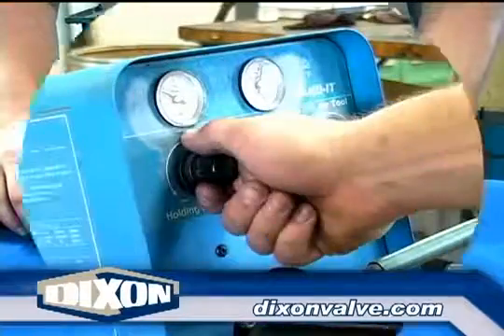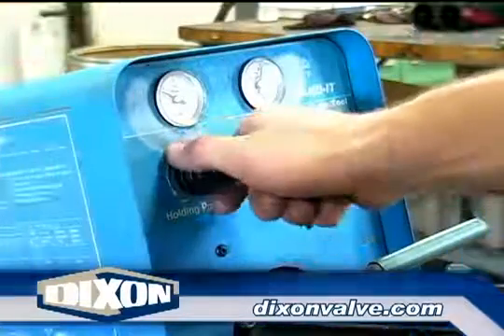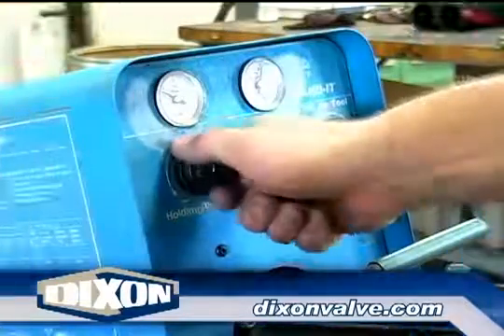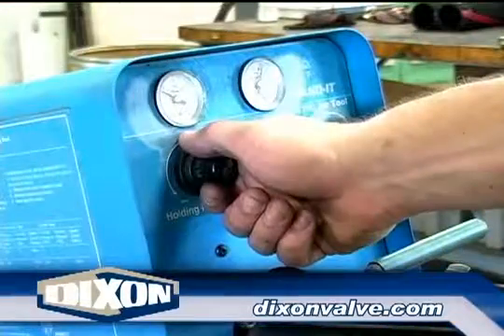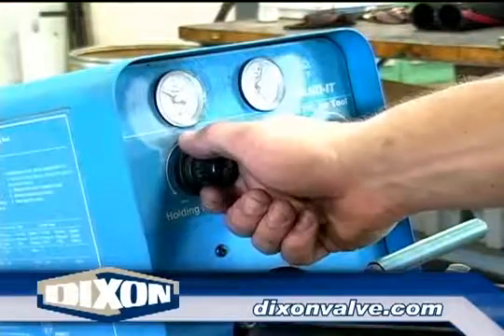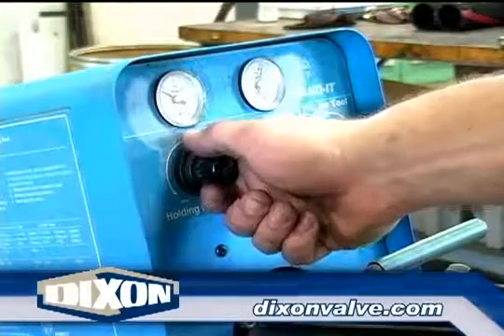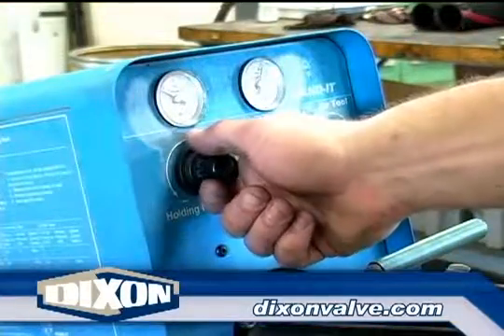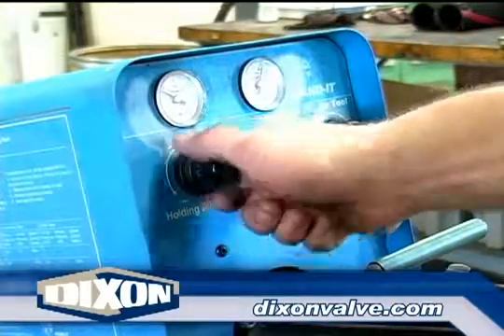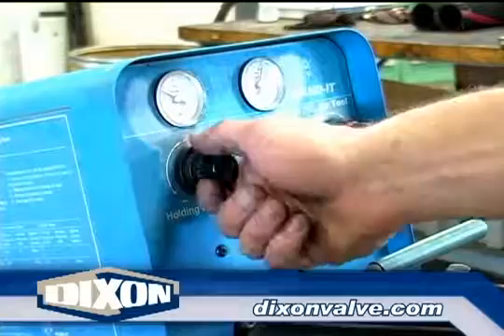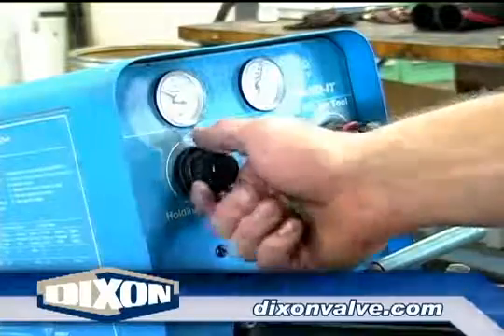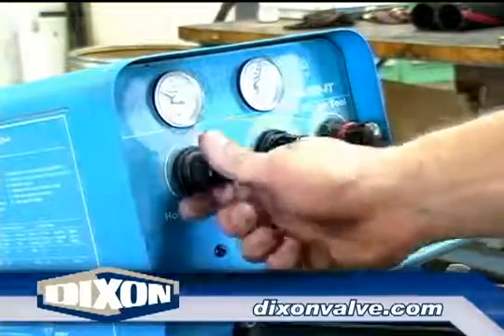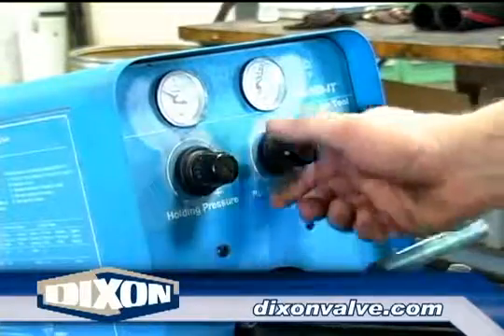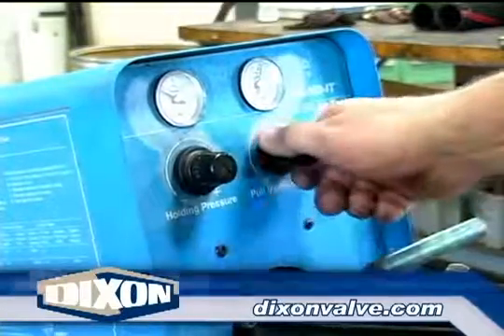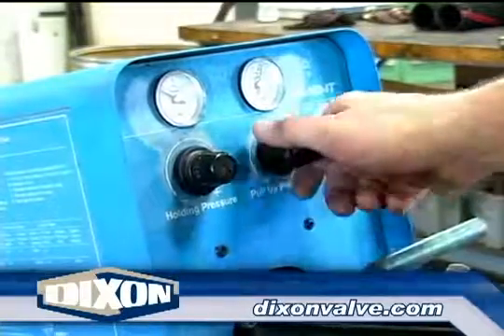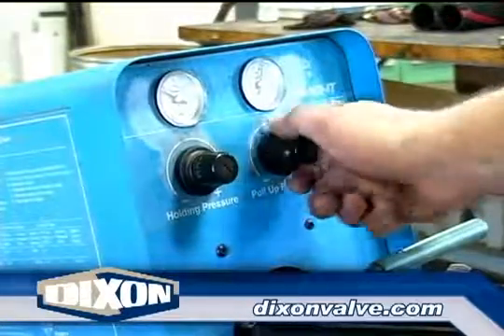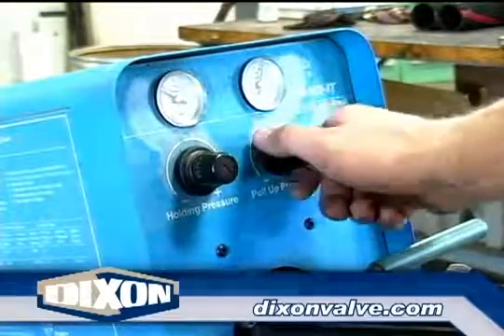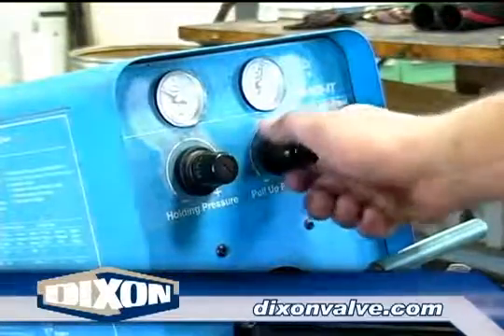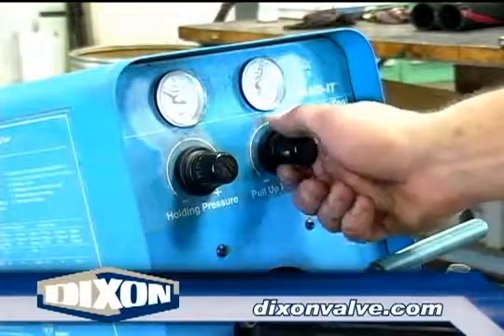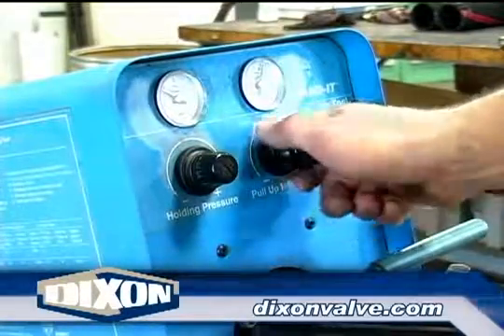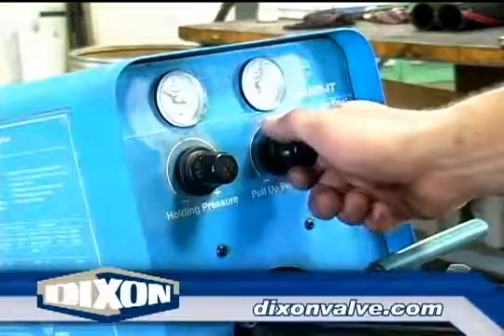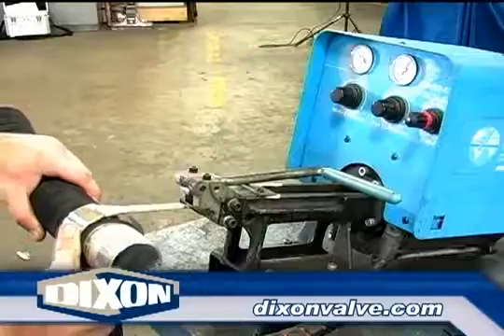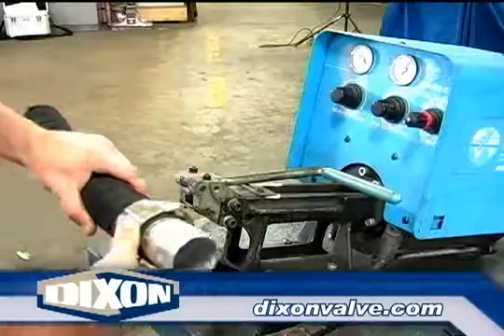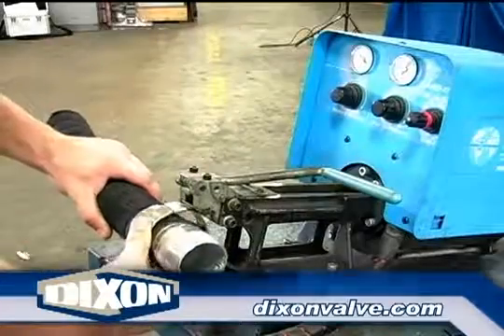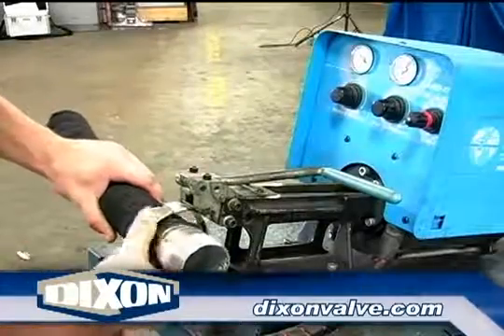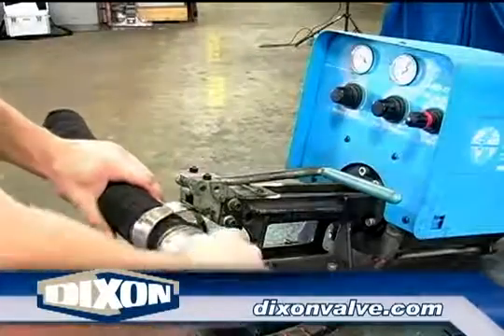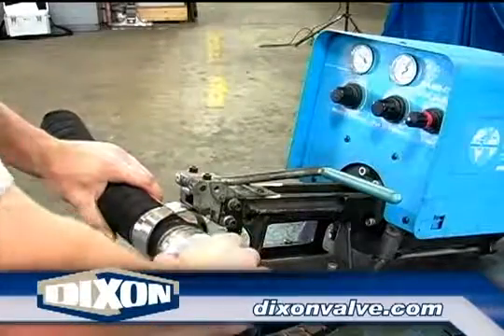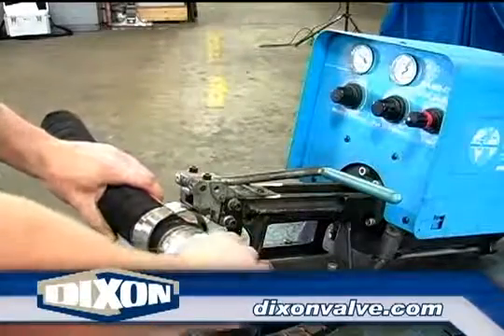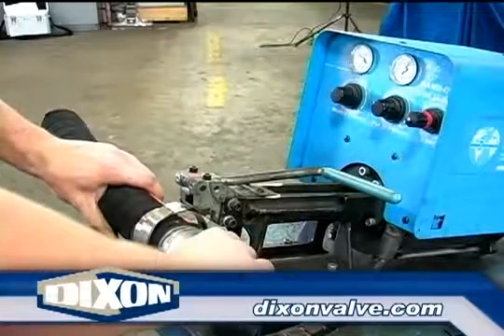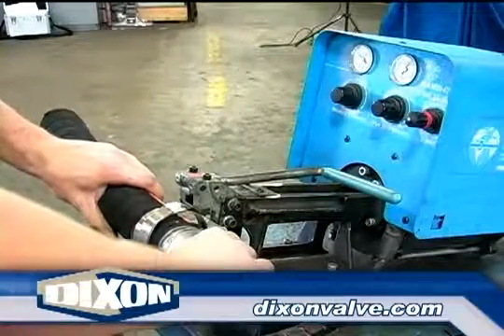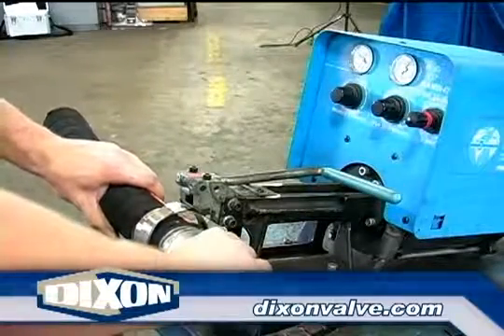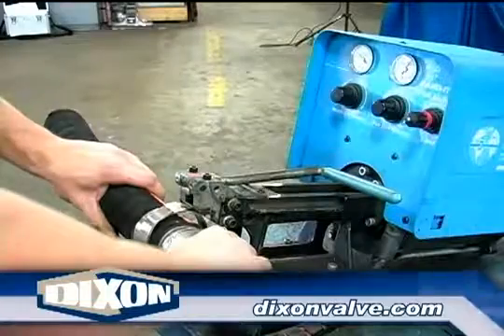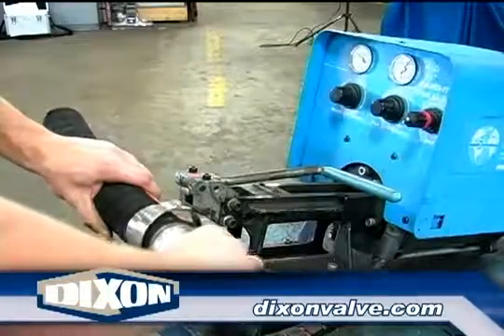Following the tool manufacturer's recommendations for pull-up and hold pressures, set the machine. These pressures are based upon clamp width and material and are essential for proper assembly performance. Slide the clamp tail fully into the tool slot, then activate the tensioning stroke until pull-up pressure is achieved.